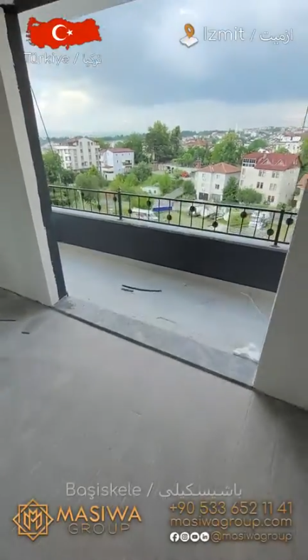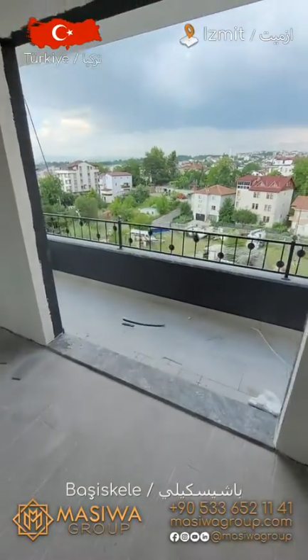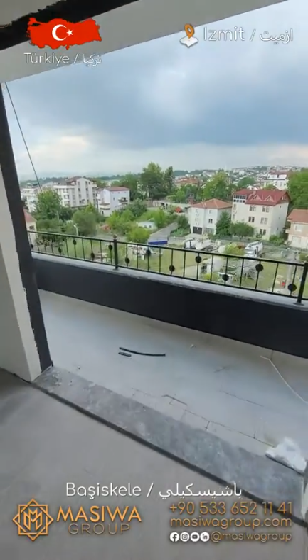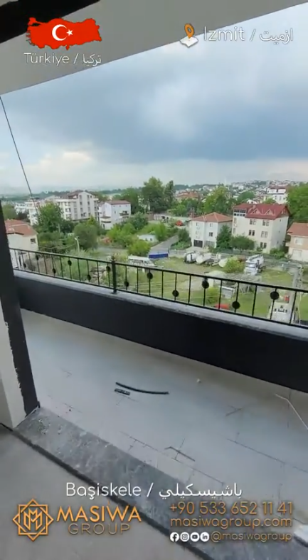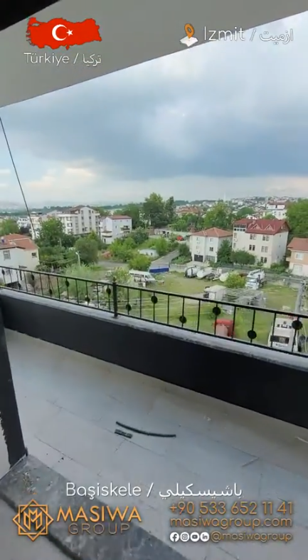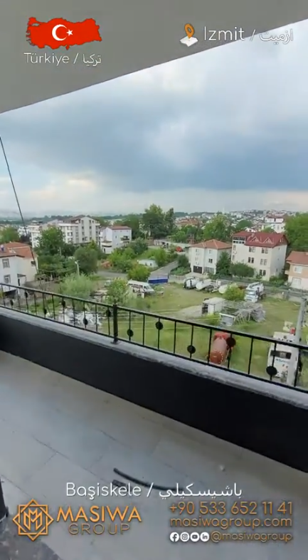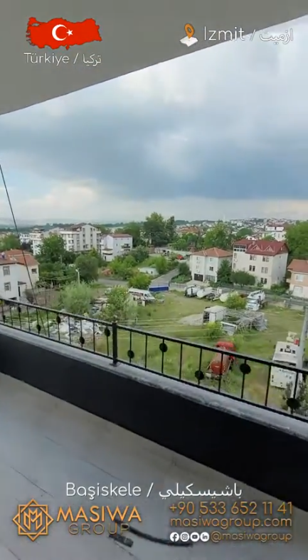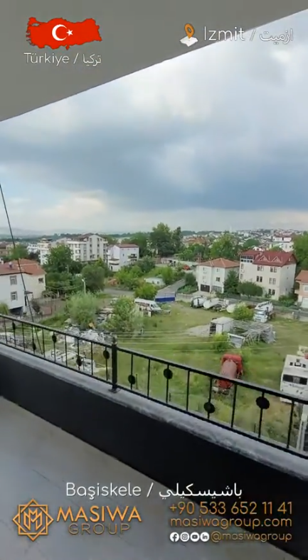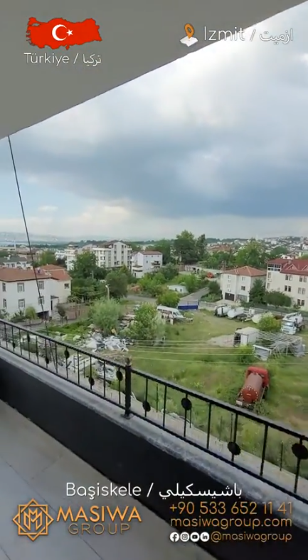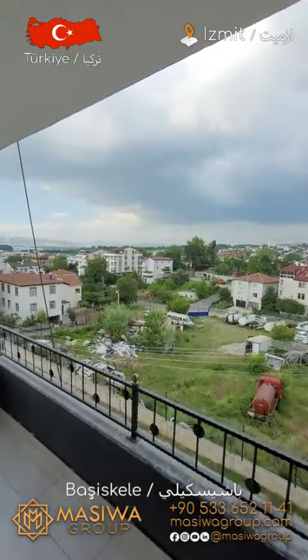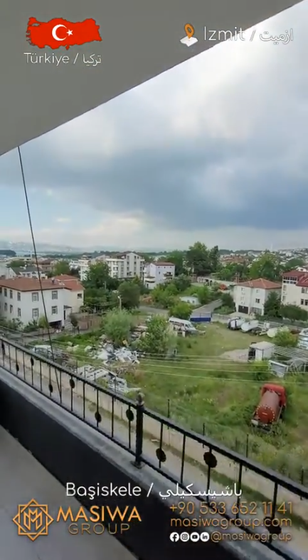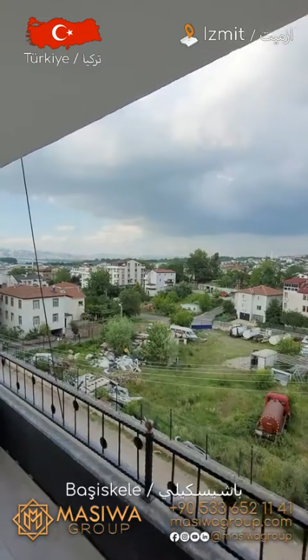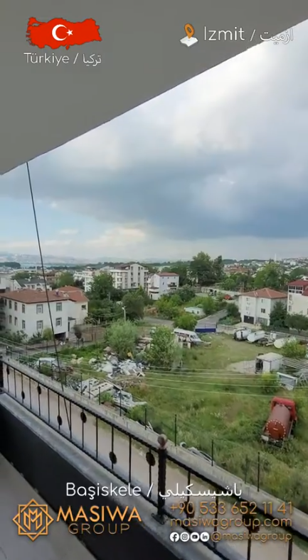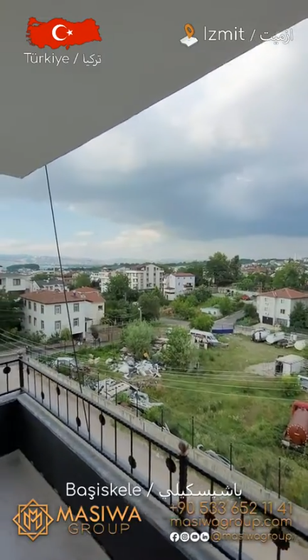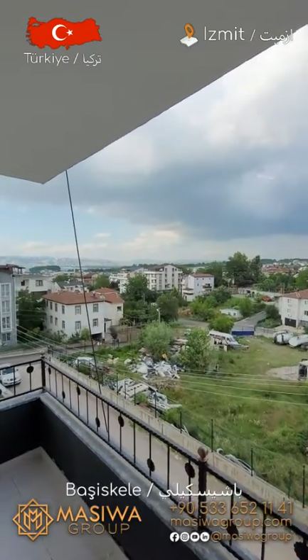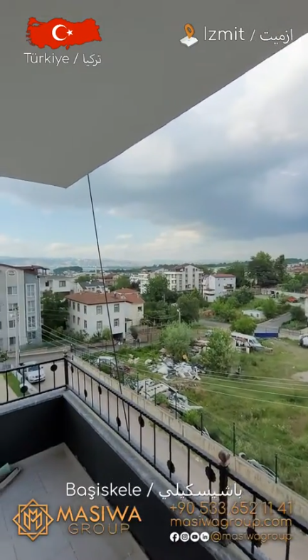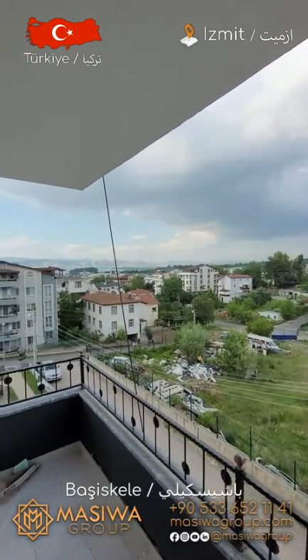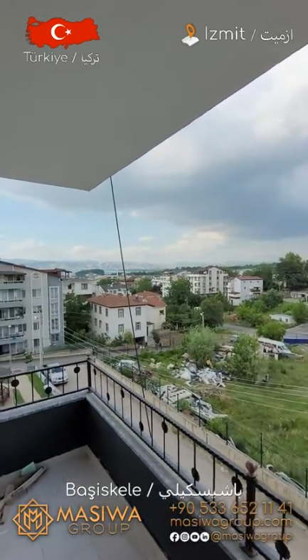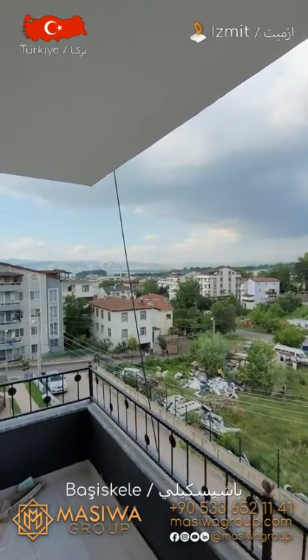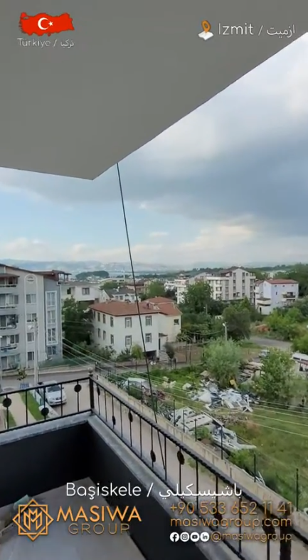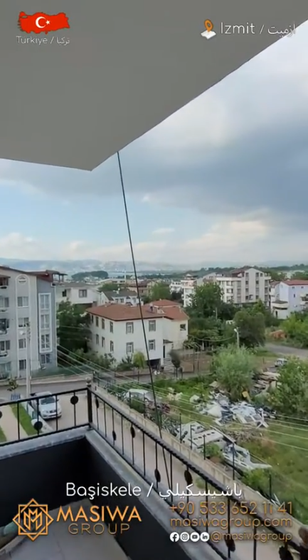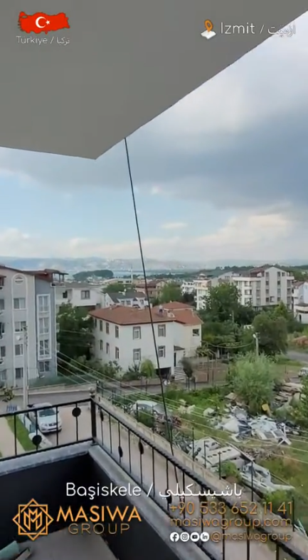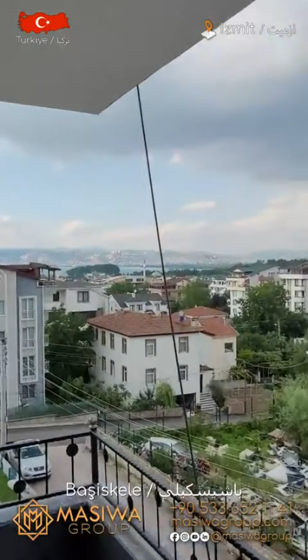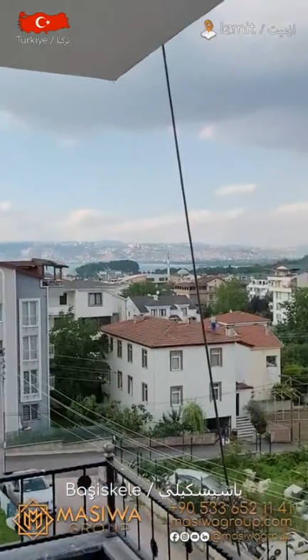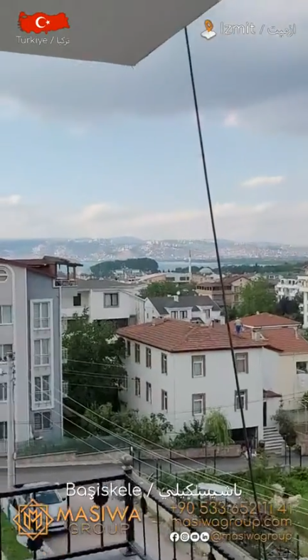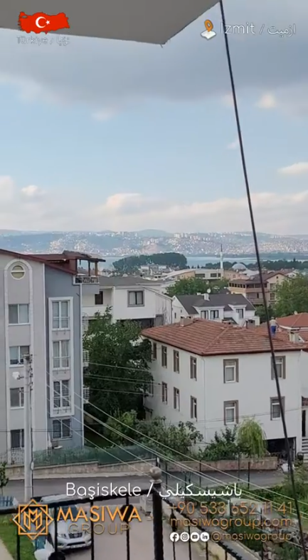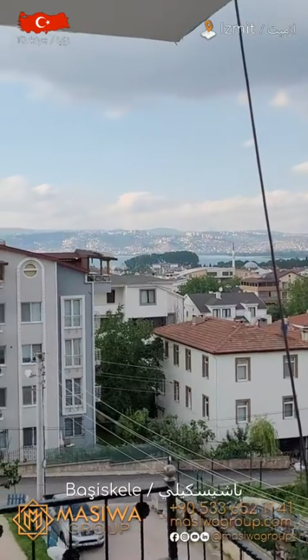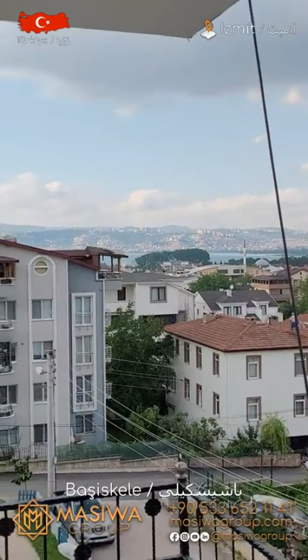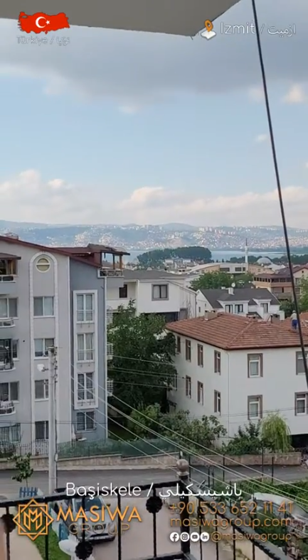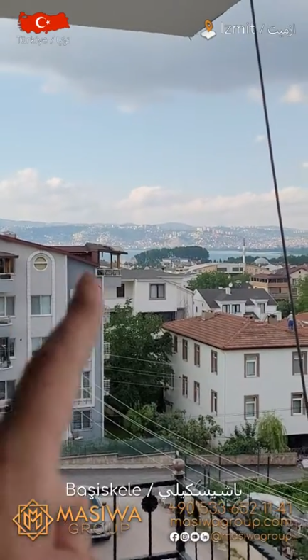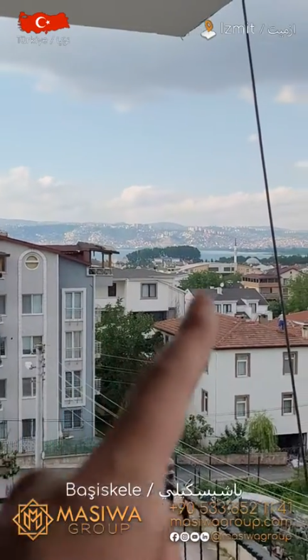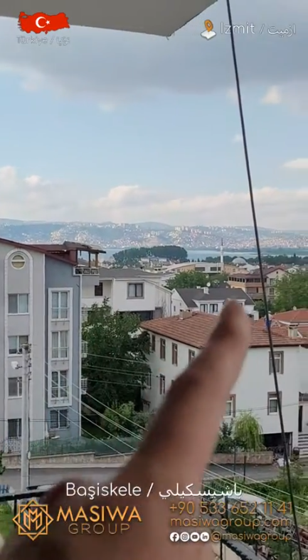Hi everyone, this is Oost from Masiba Group. Today we are in Başiskele, Izmit. I will show you a 3 plus 1 apartment with this view.